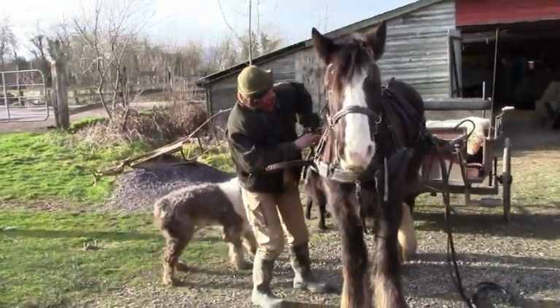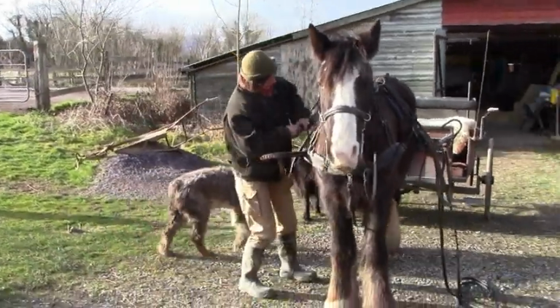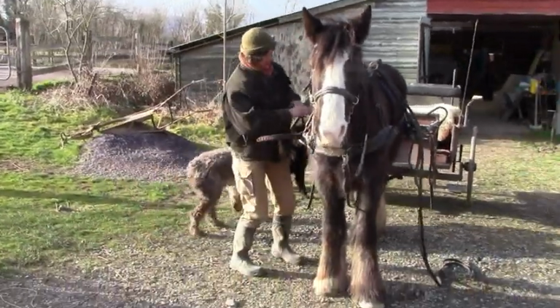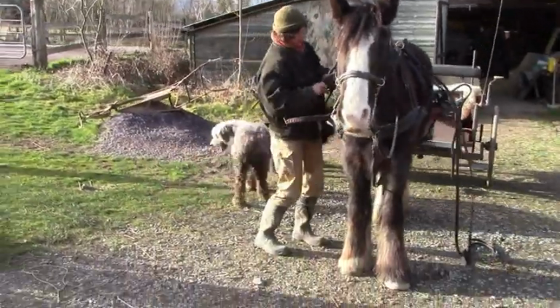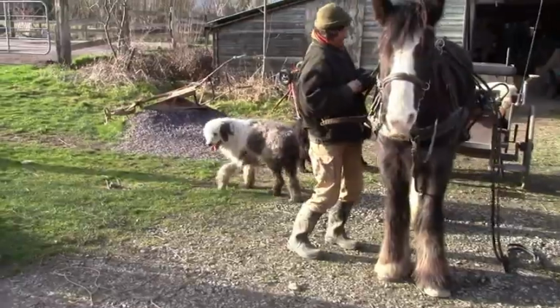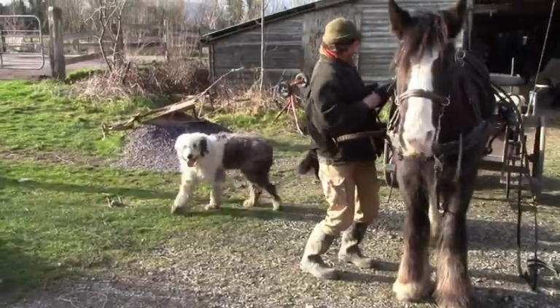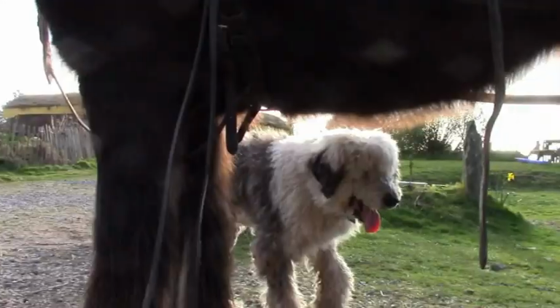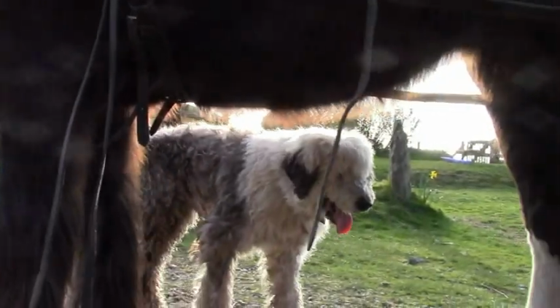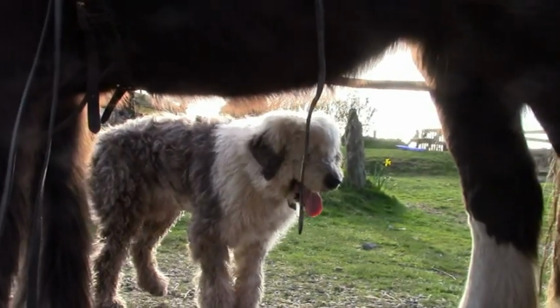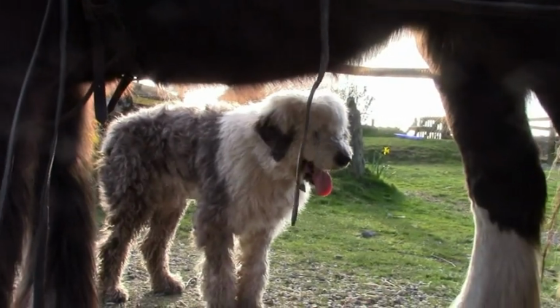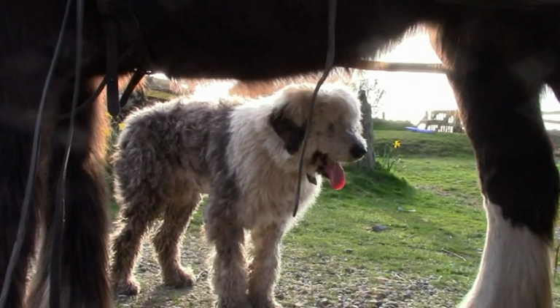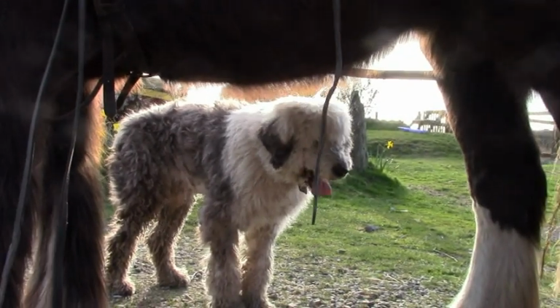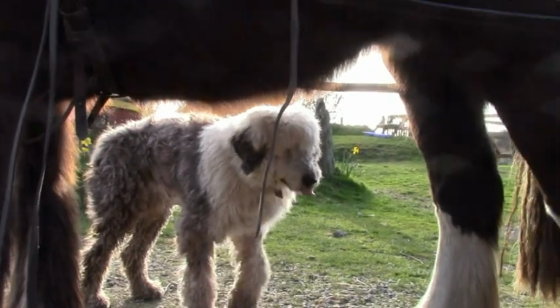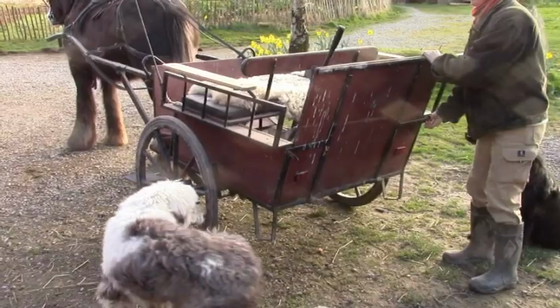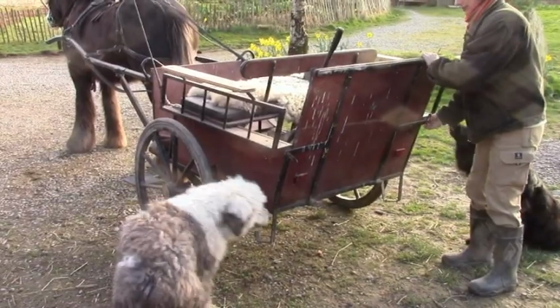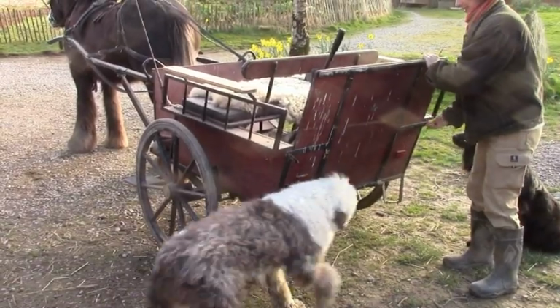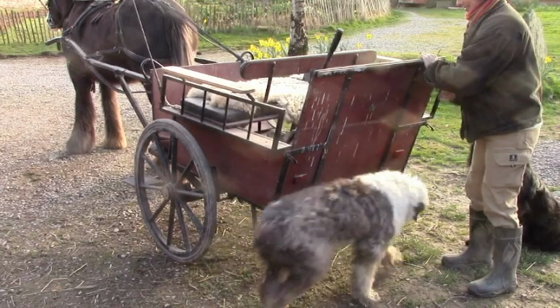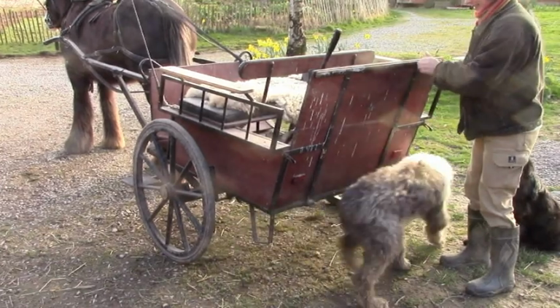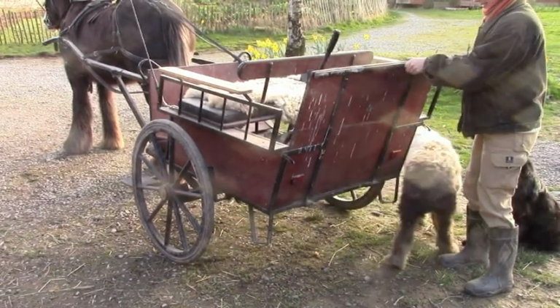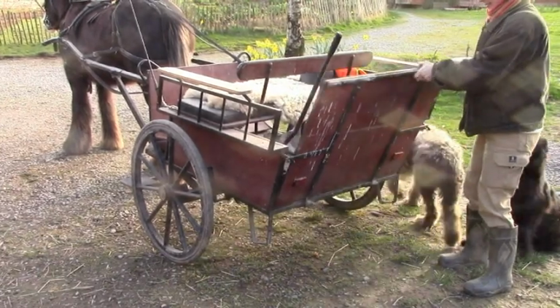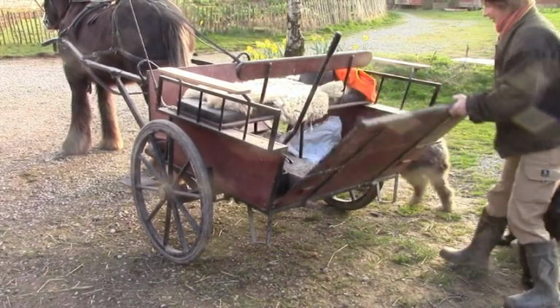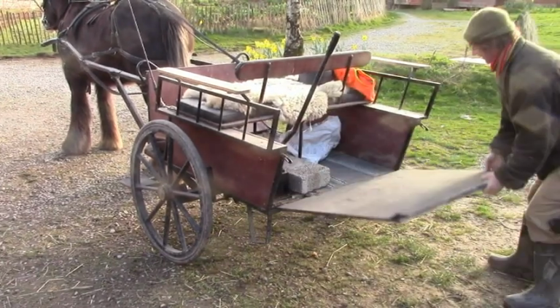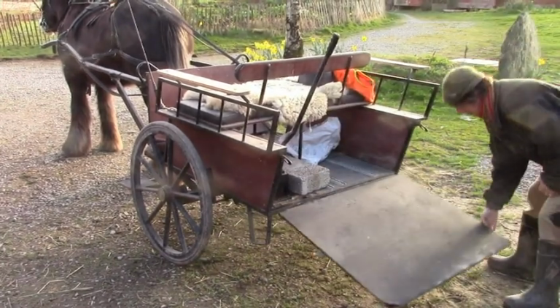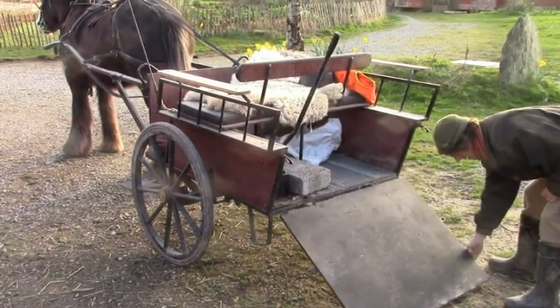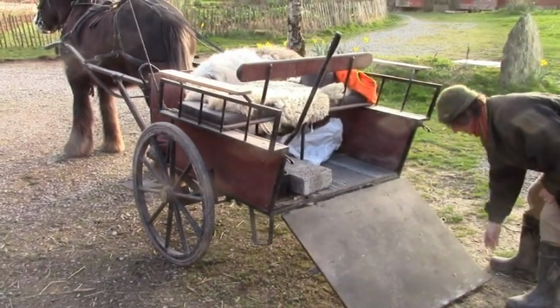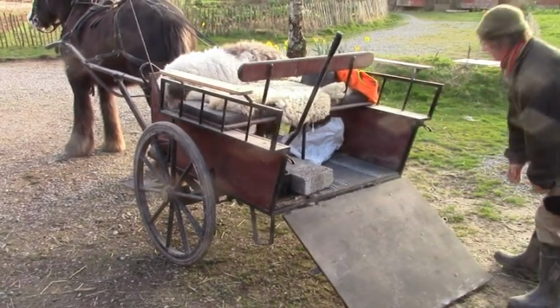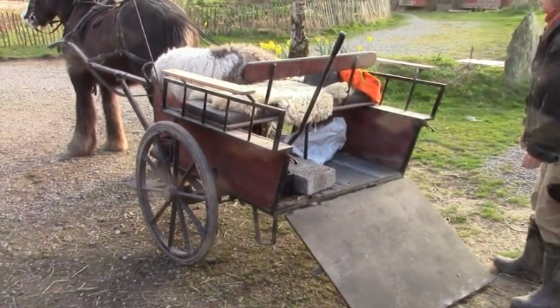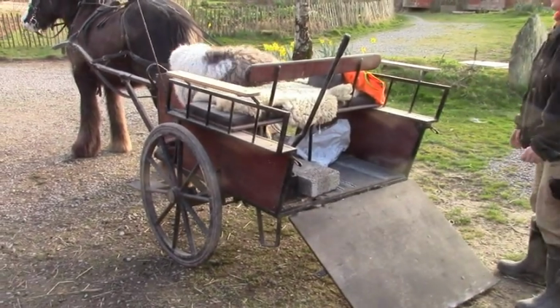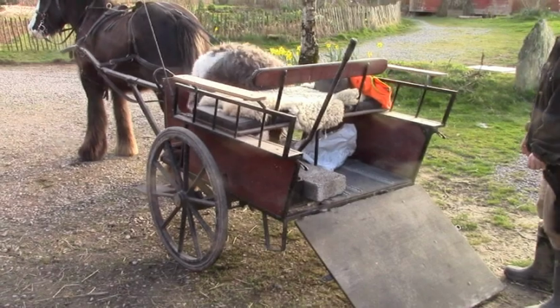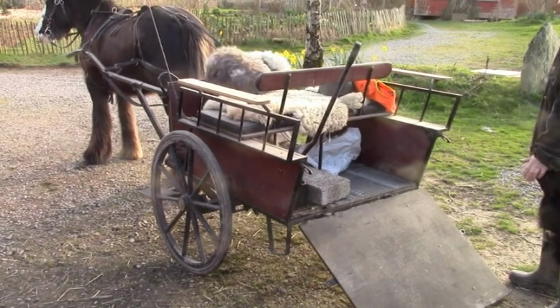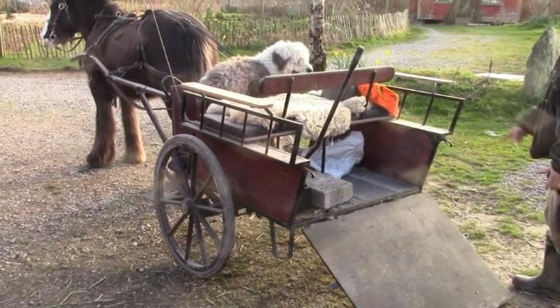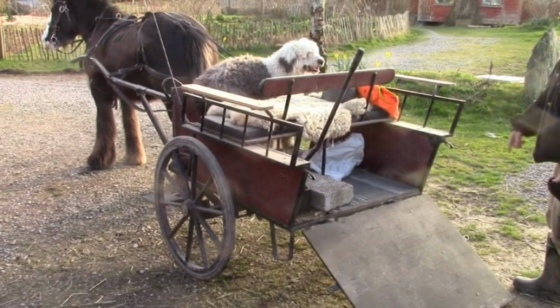Bob is getting a bit old now and can't quite keep up anymore with us on the roads. He's also almost deaf, so he rides along with me on the gig. Oh, wrong way Bob. Hang on, keep going.